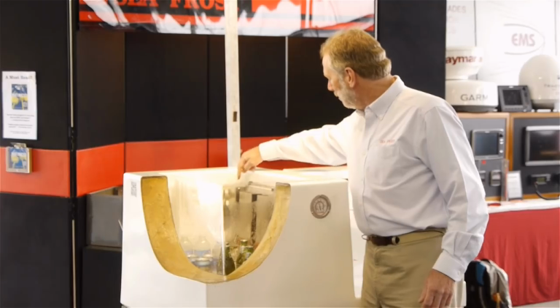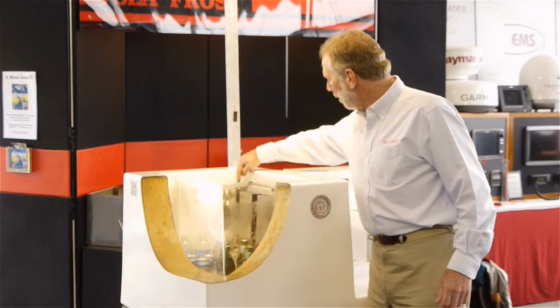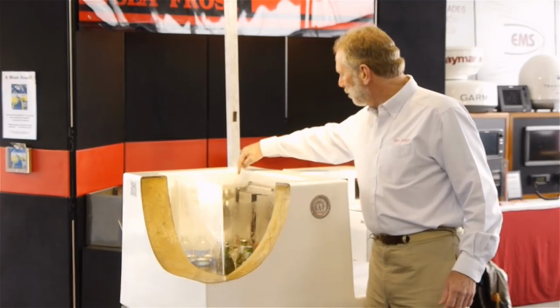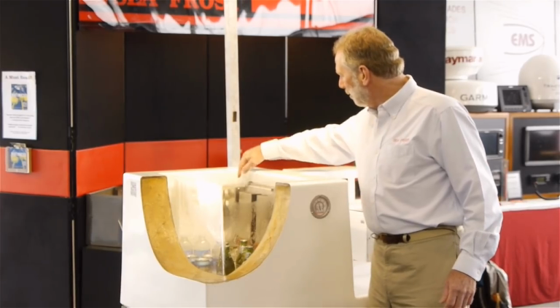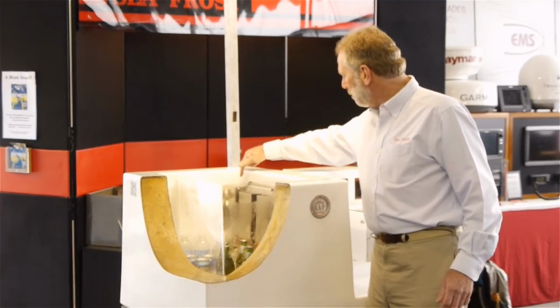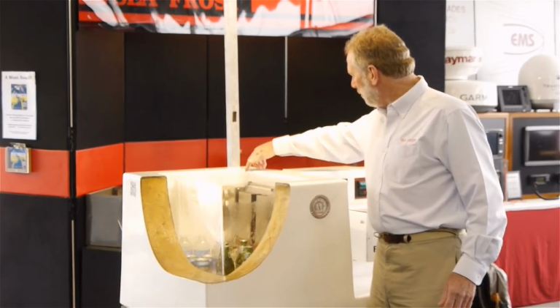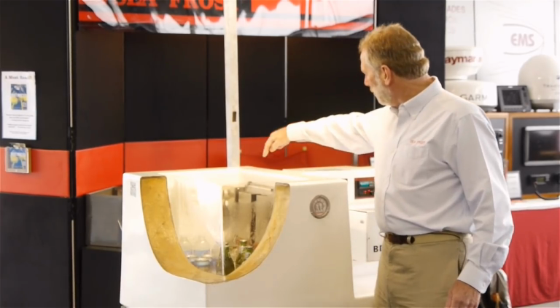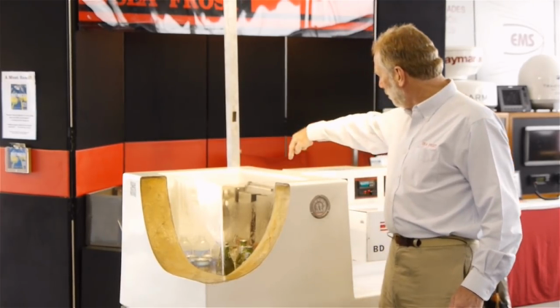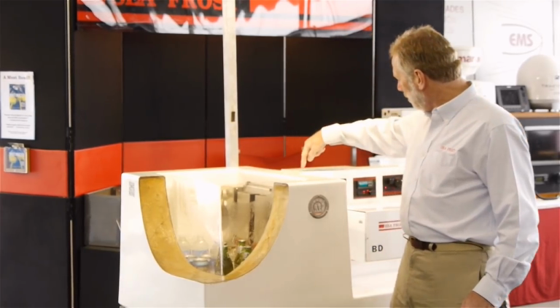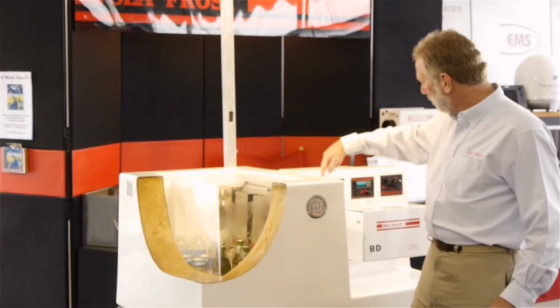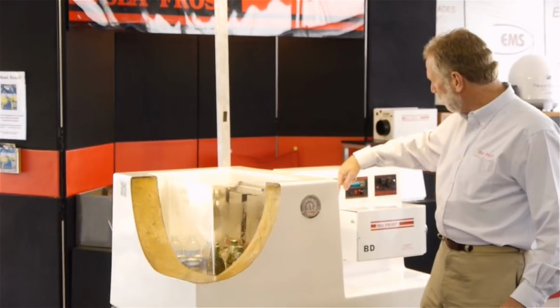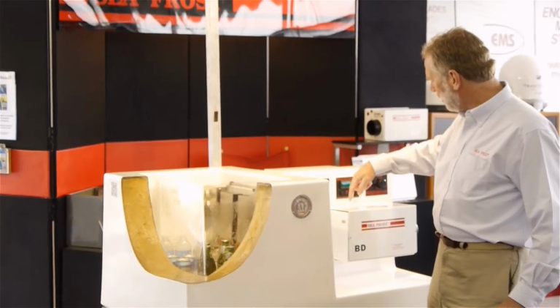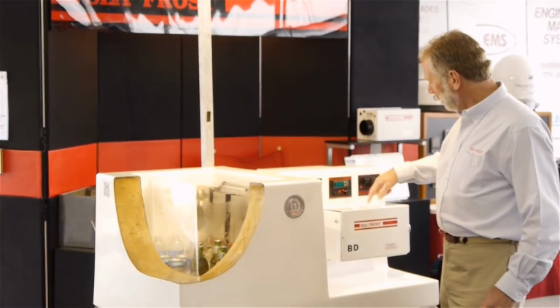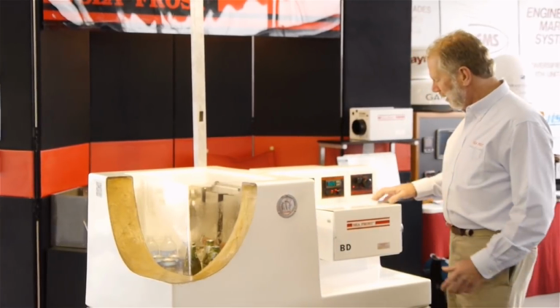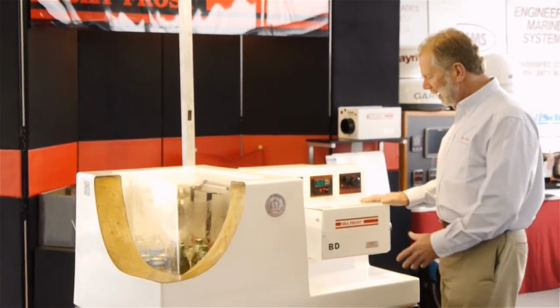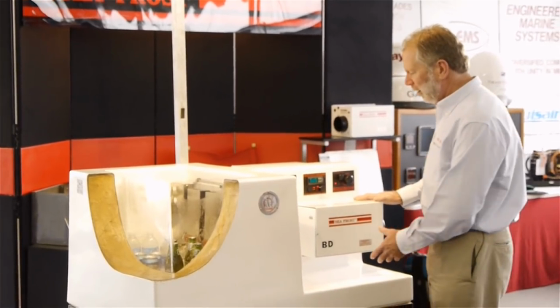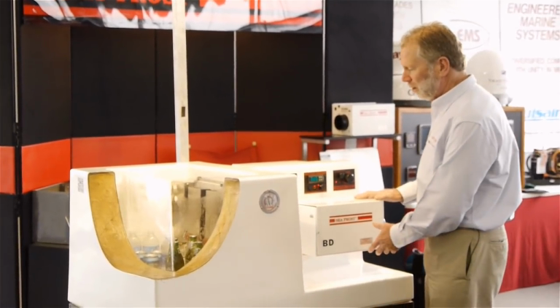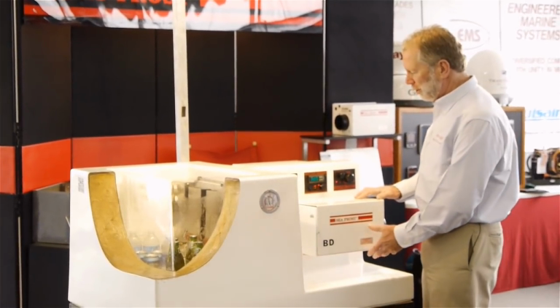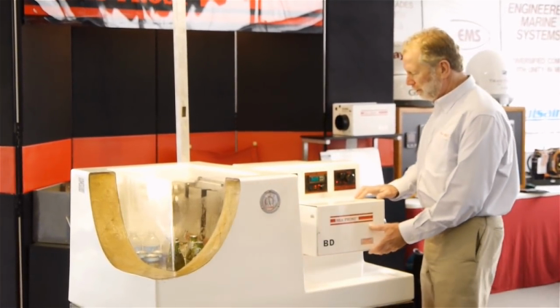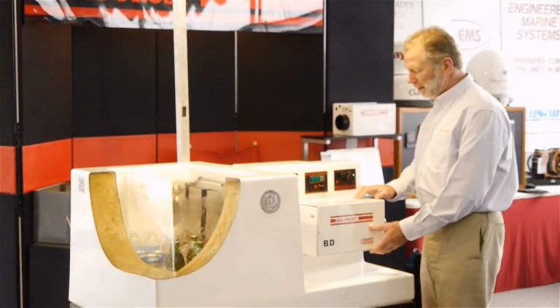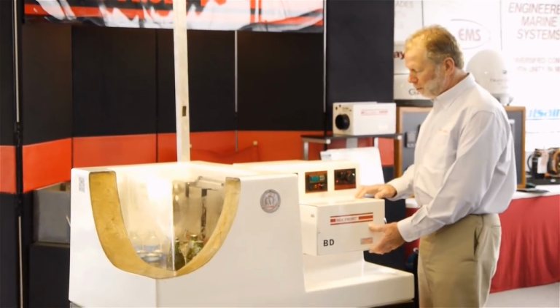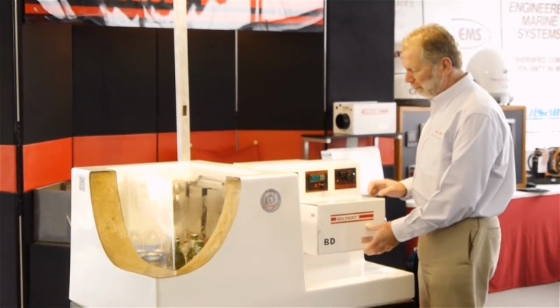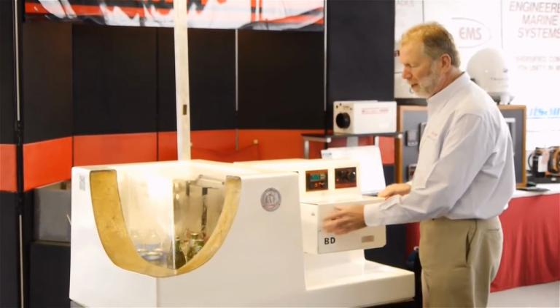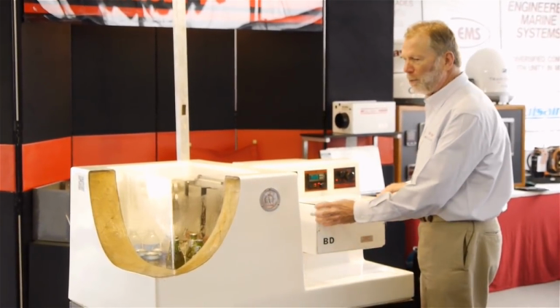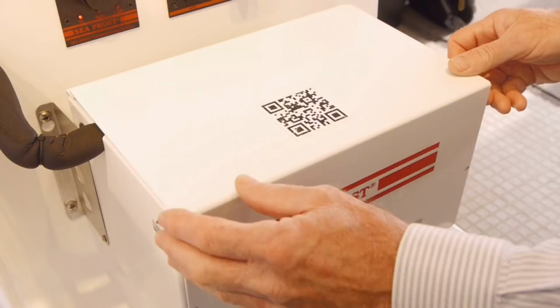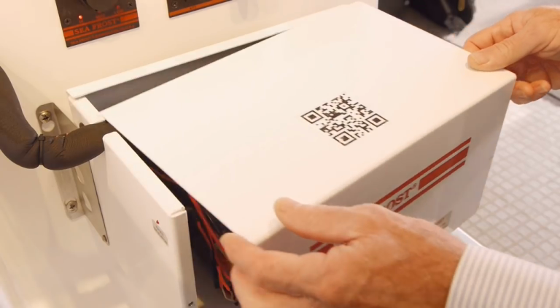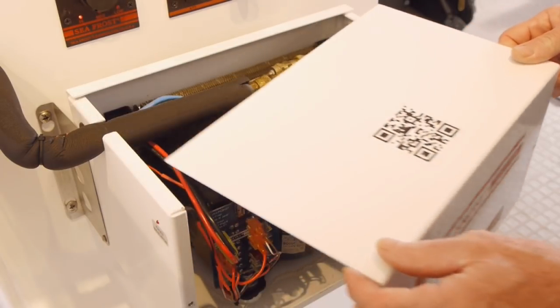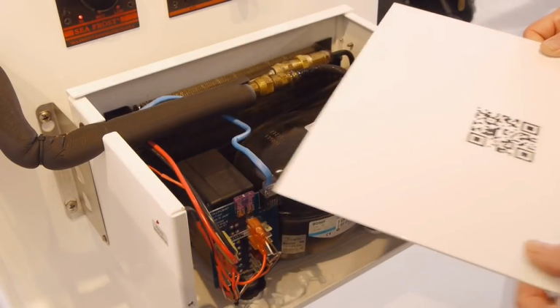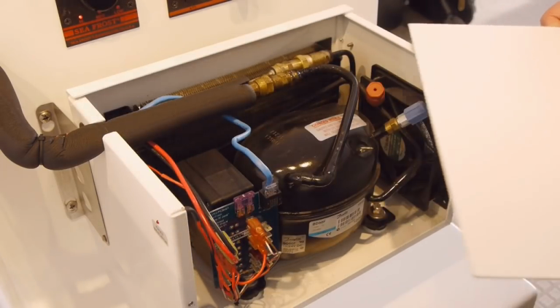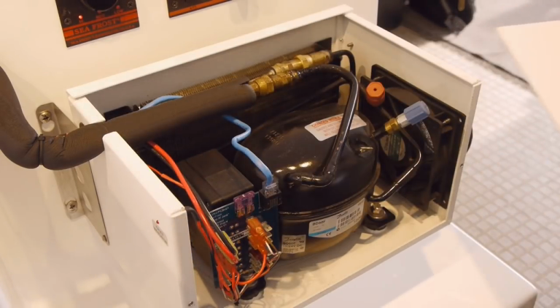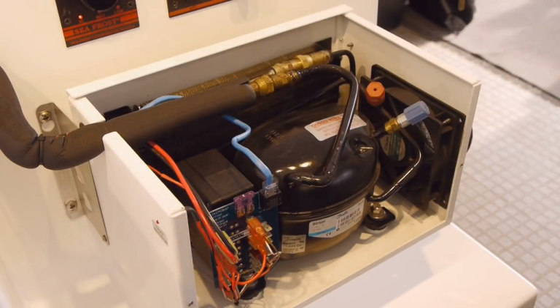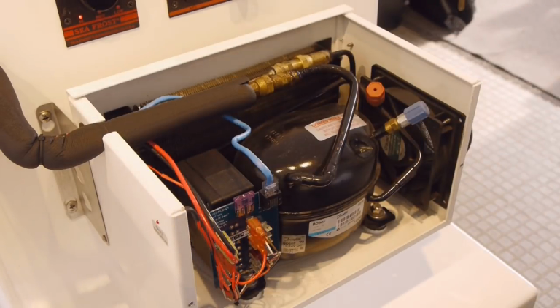Copper lines run from the expansion valve to the compressor box. And here we have an air-cooled compressor. We make air-cooled and we make air and water-cooled — we have three different sizes in every combination.